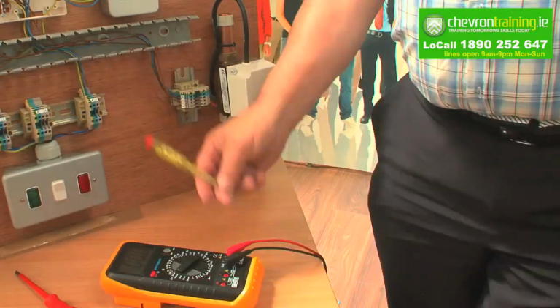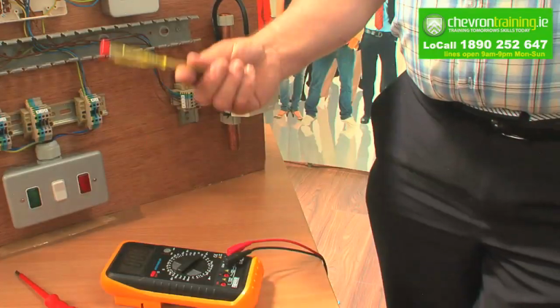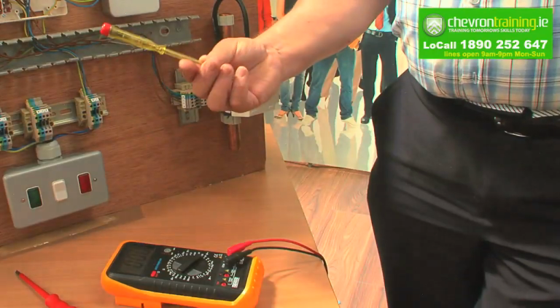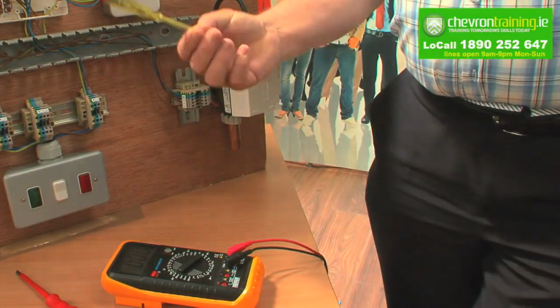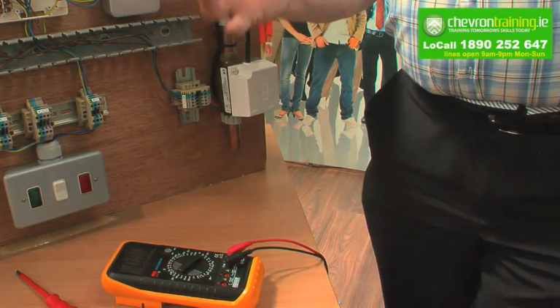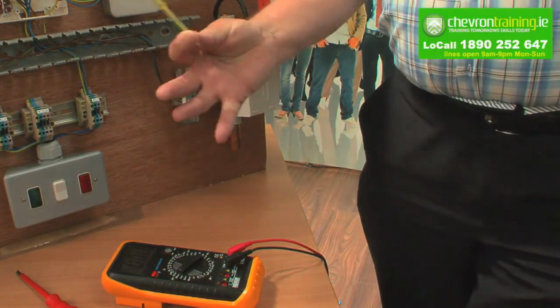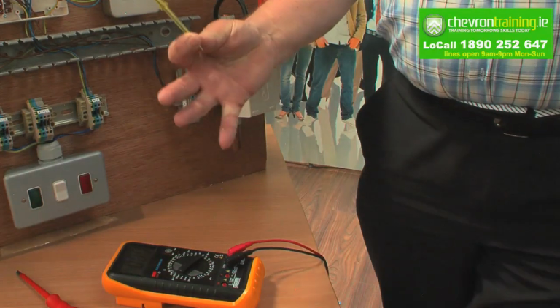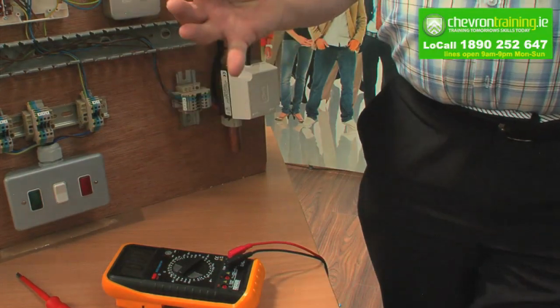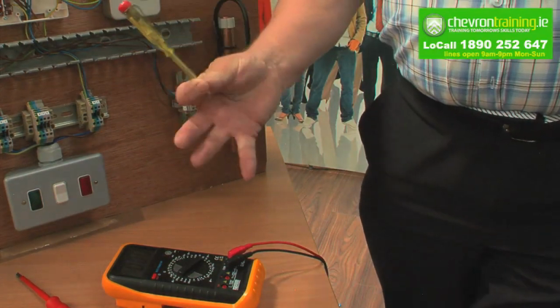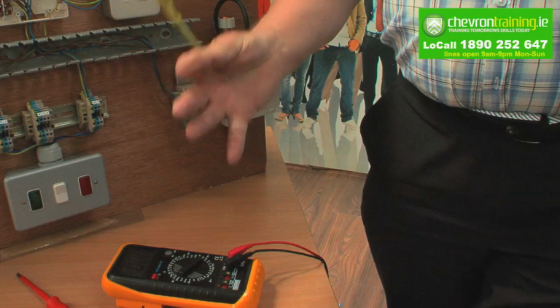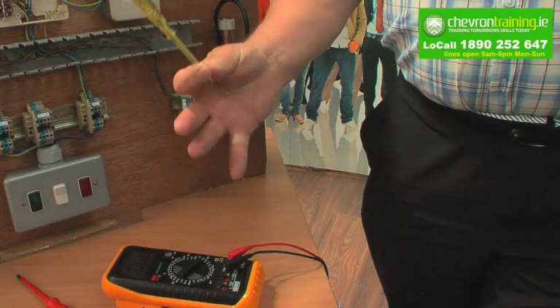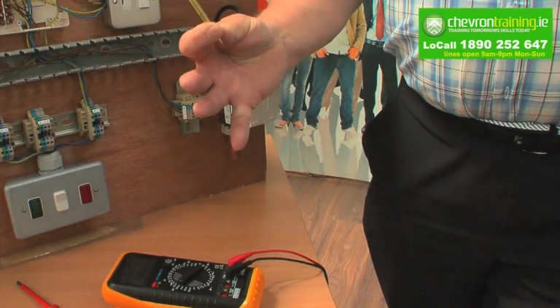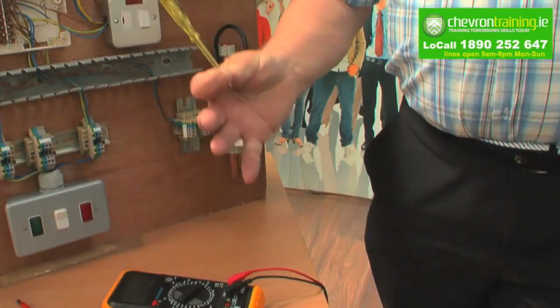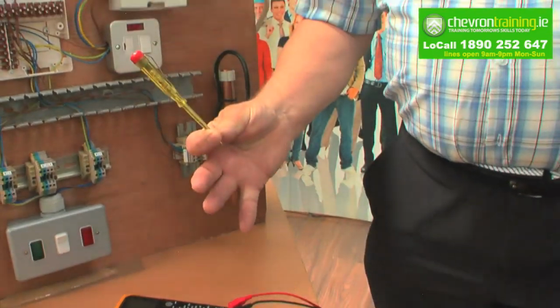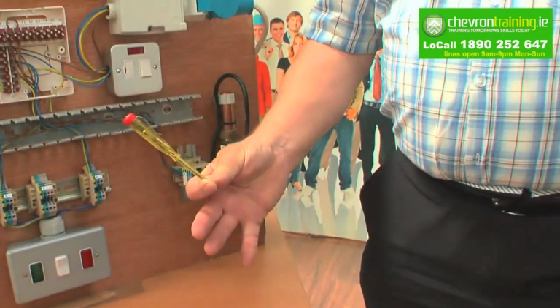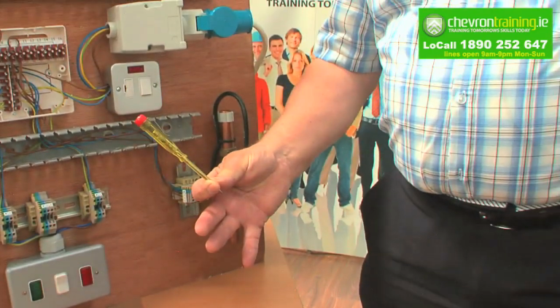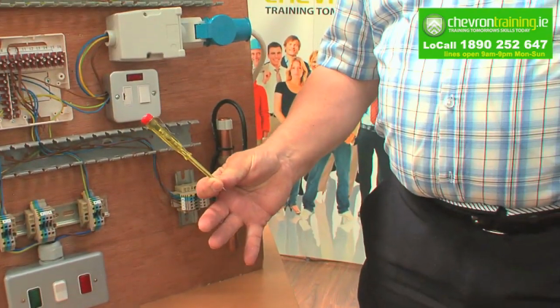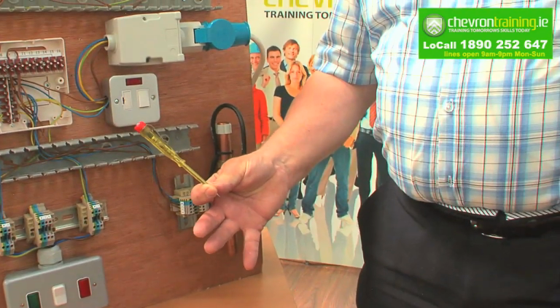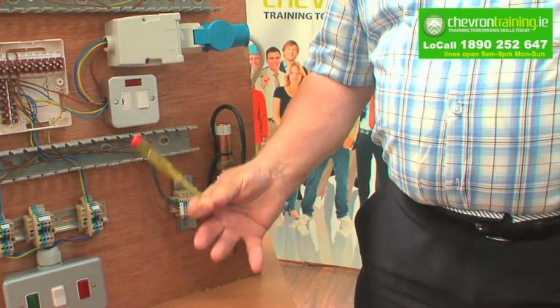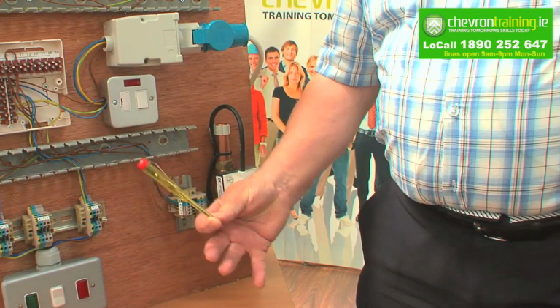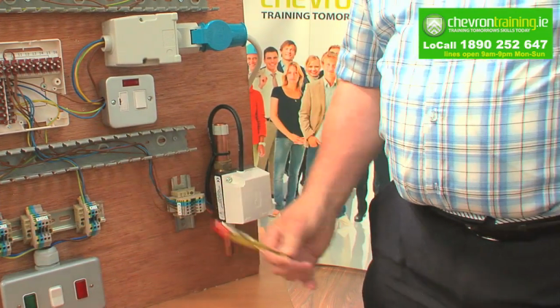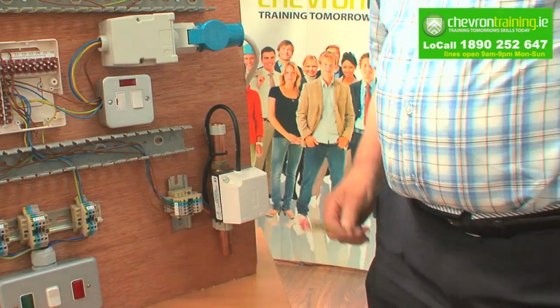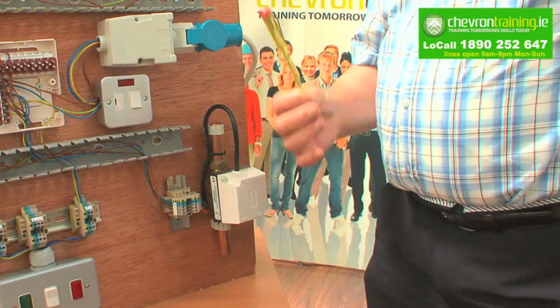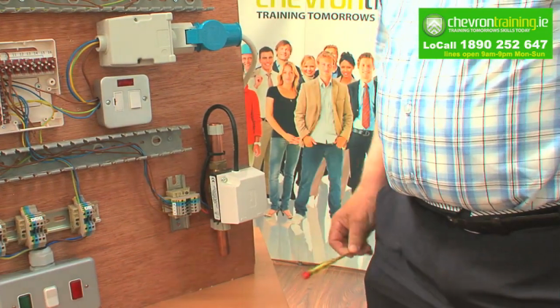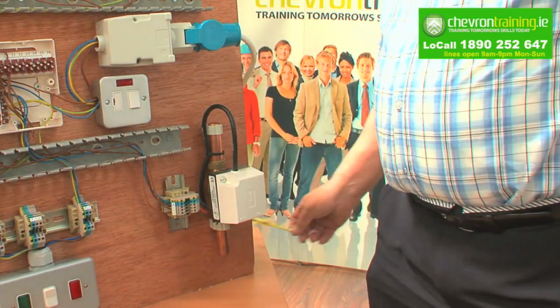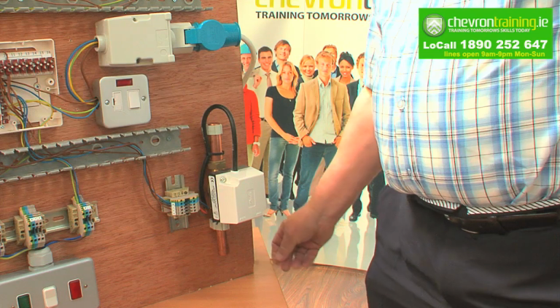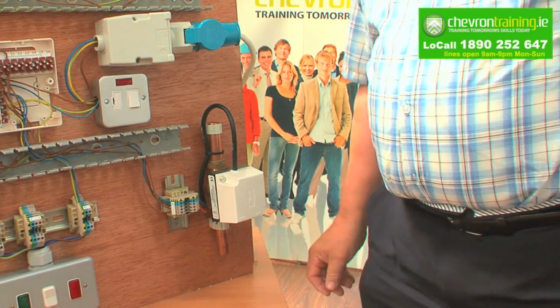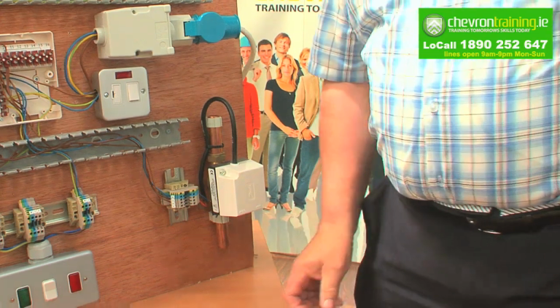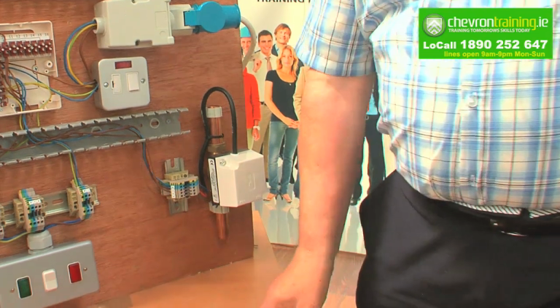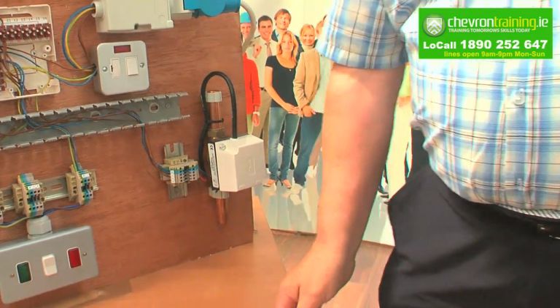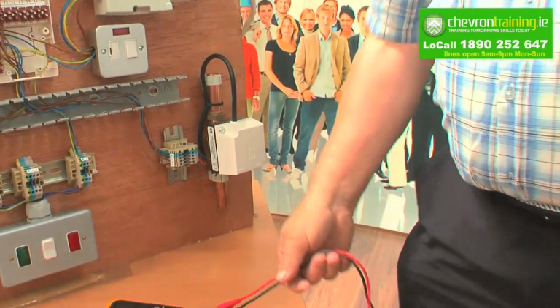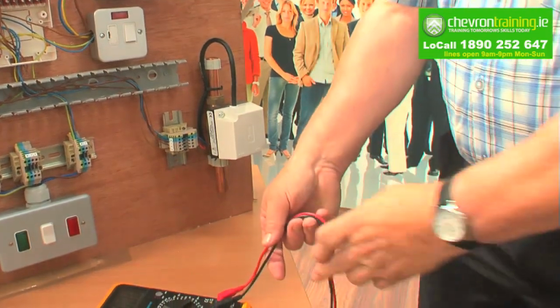If you have a phase tester, get rid of it. It's not a safe apparatus for checking for power and it also isn't properly insulated and you may get an electrical shock.